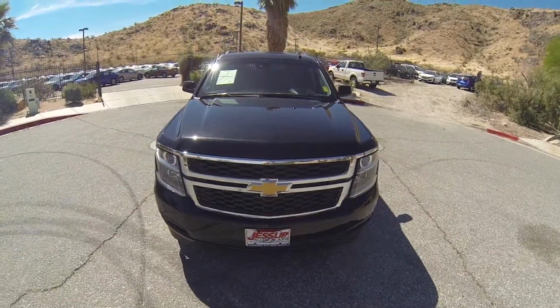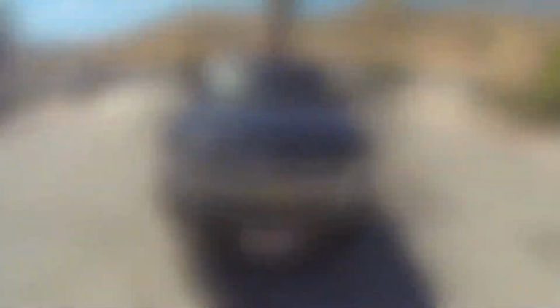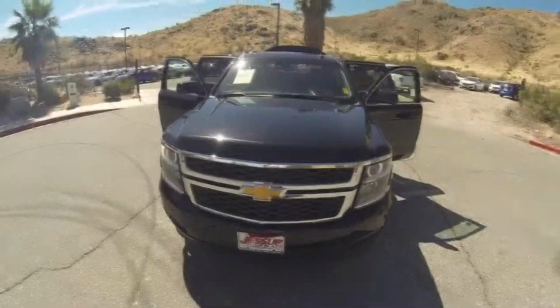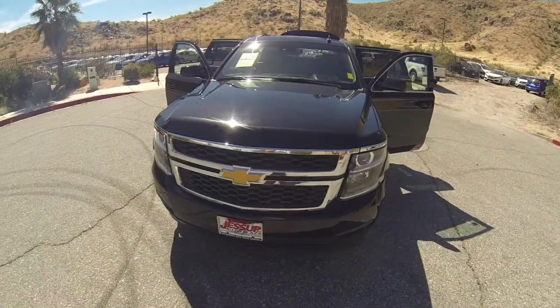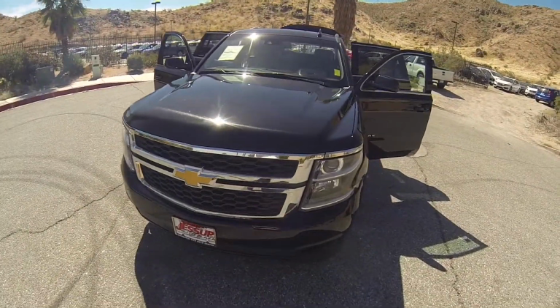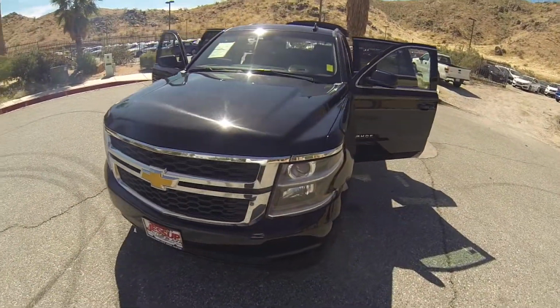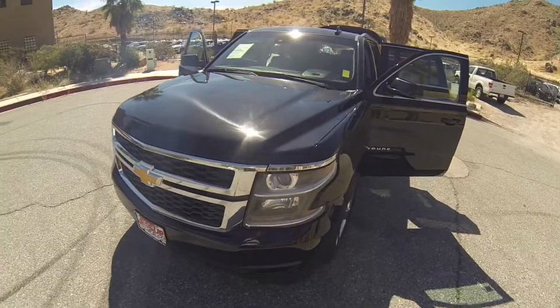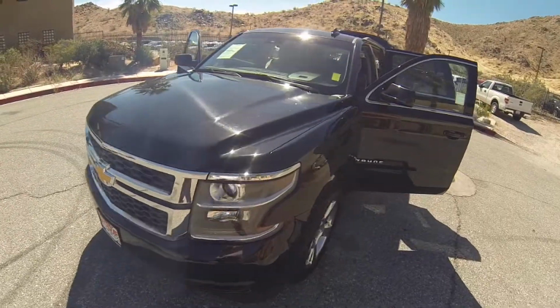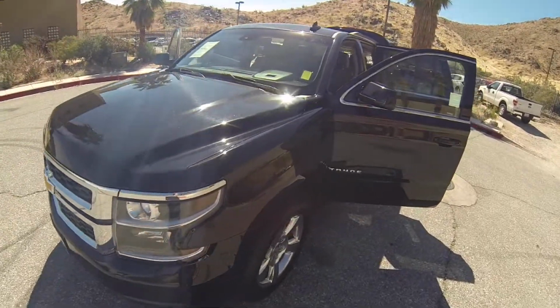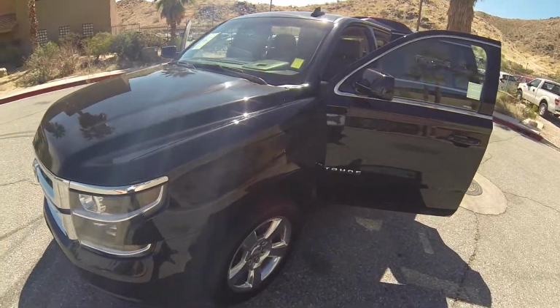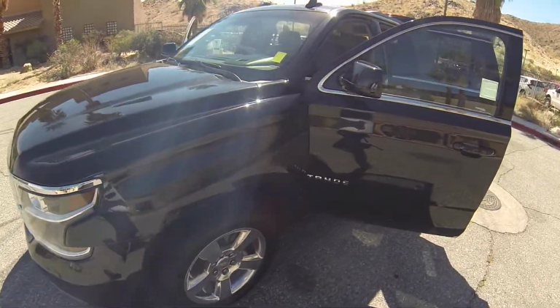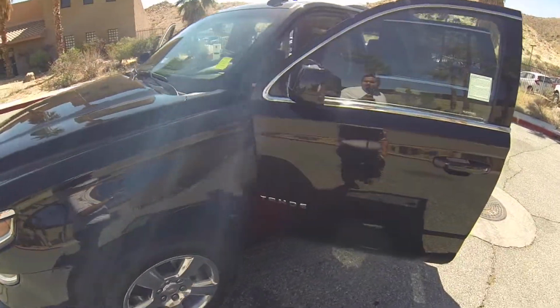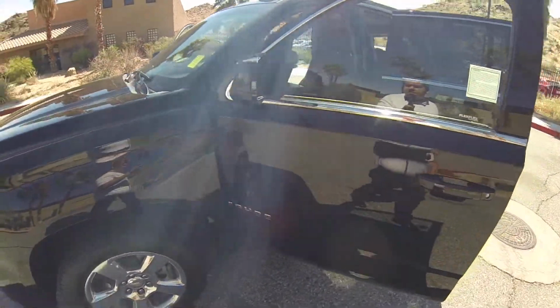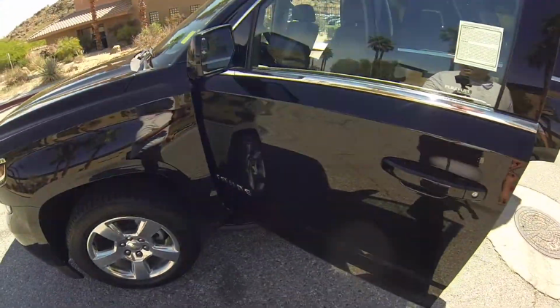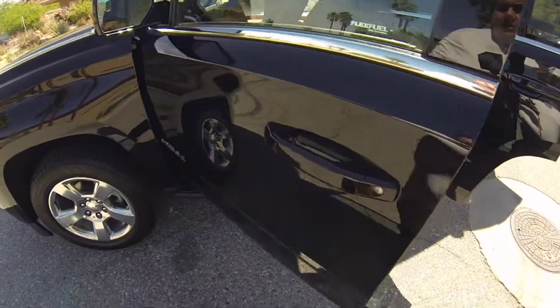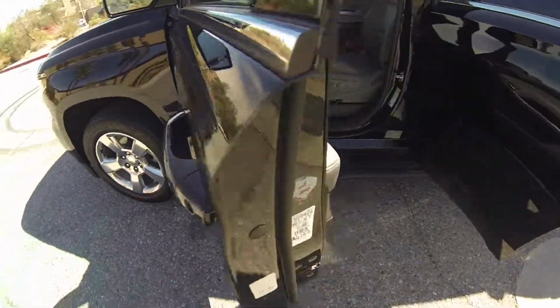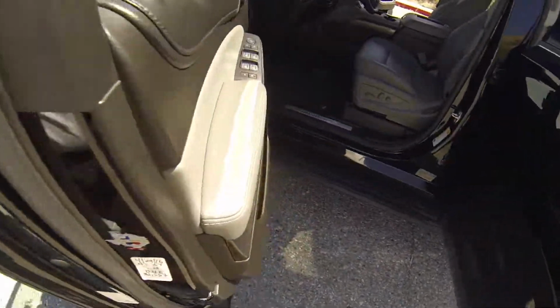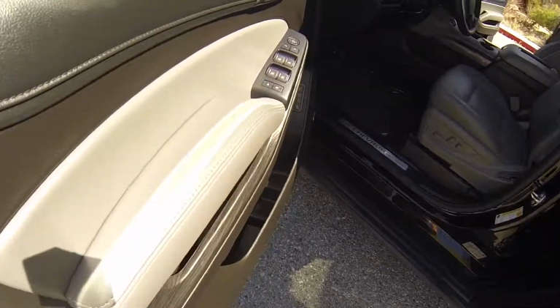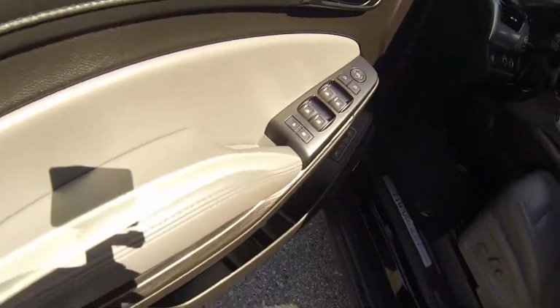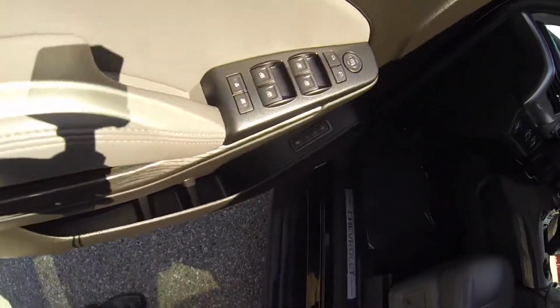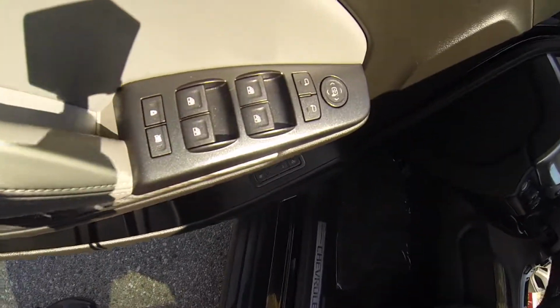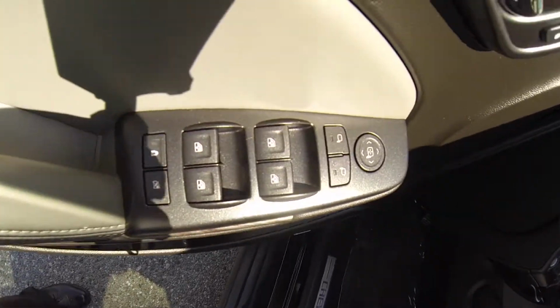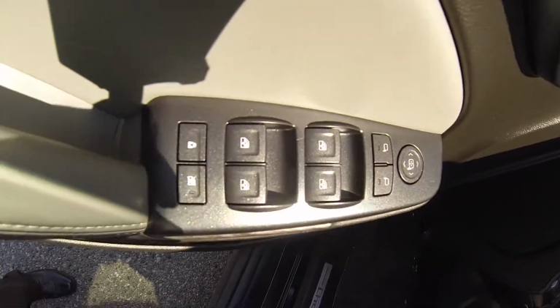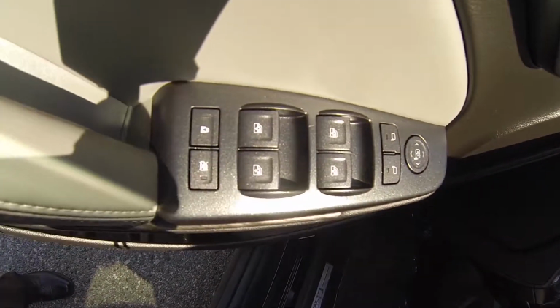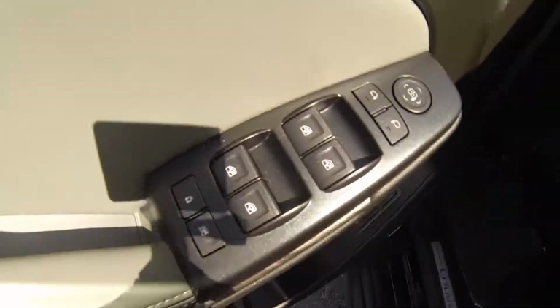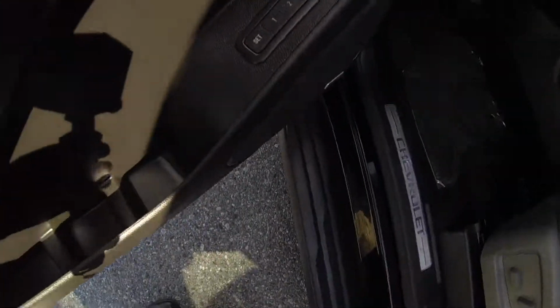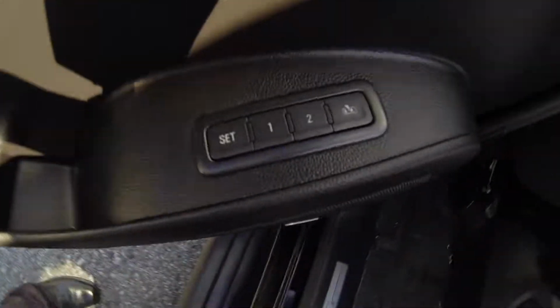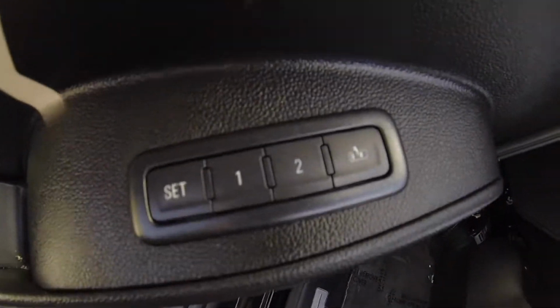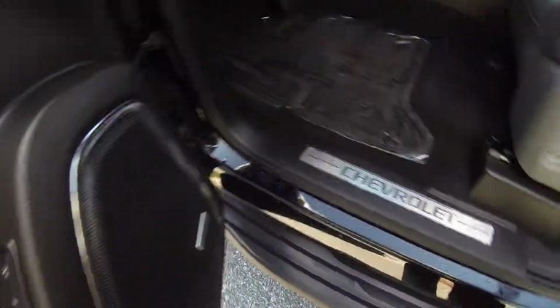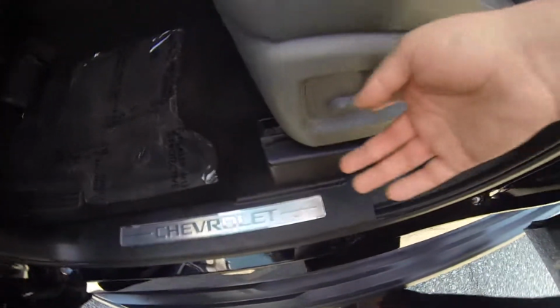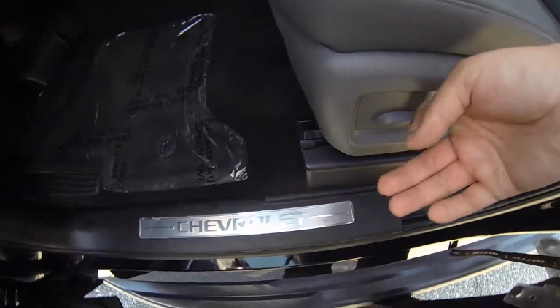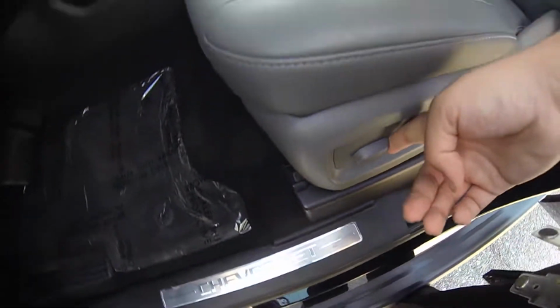Hello, here we have a 2016 Chevy Tahoe with 37,000 miles. This vehicle is equipped with powered windows, powered mirrors, memory seat, and powered seat.